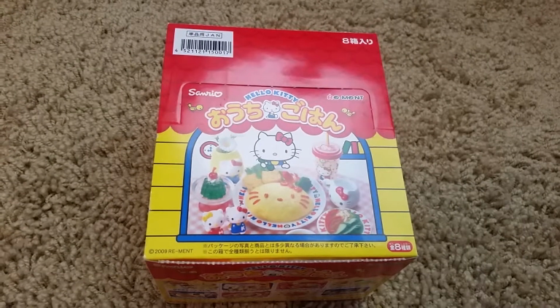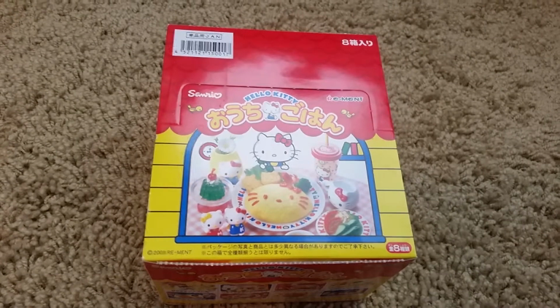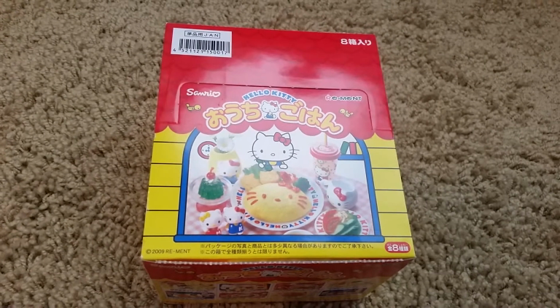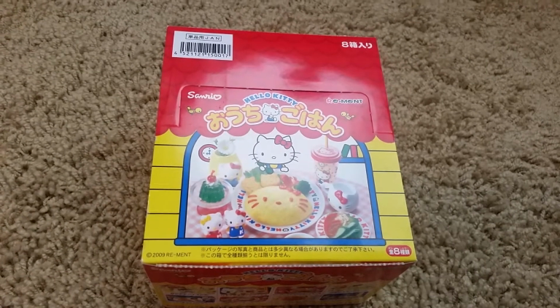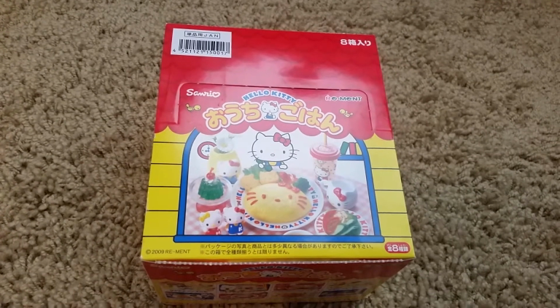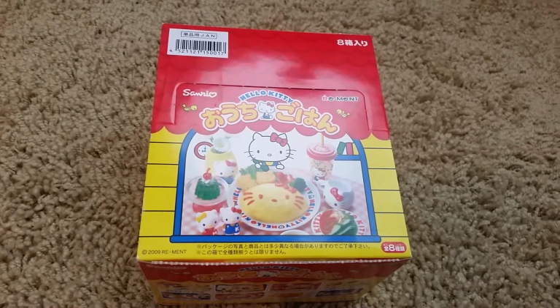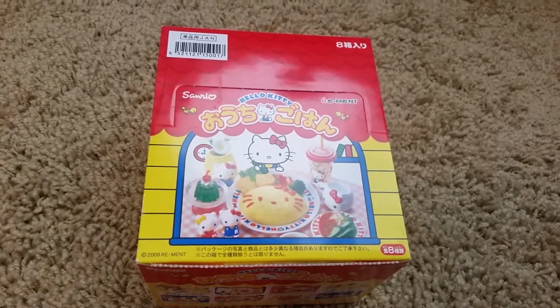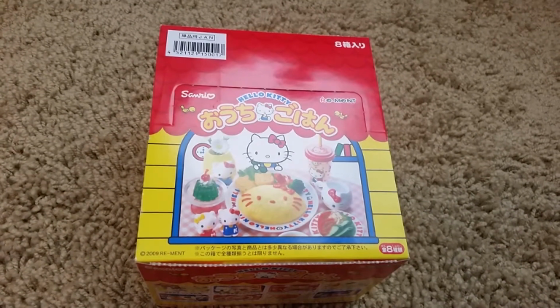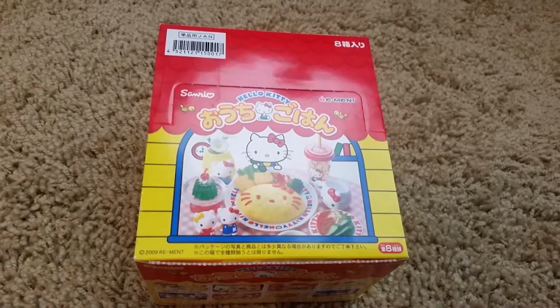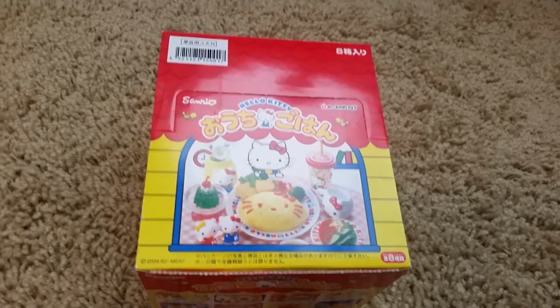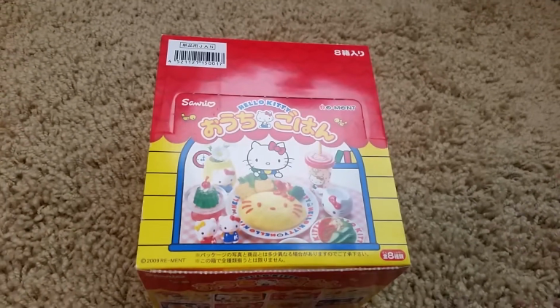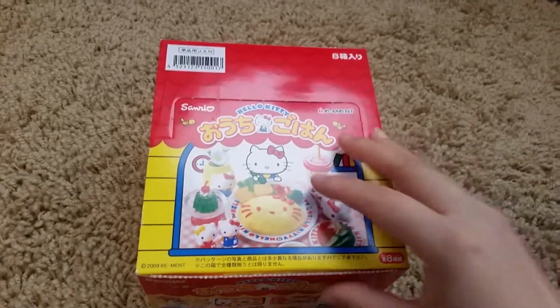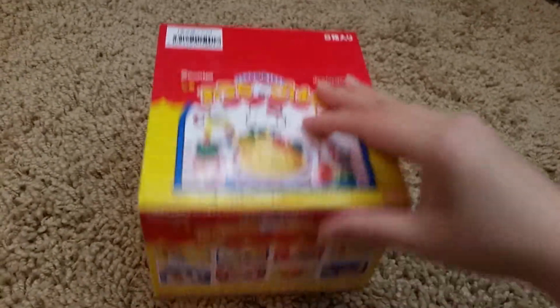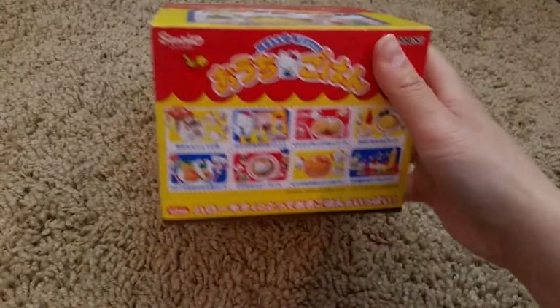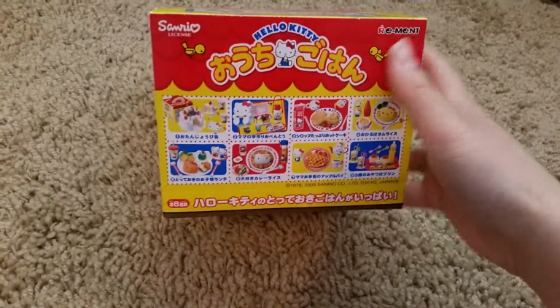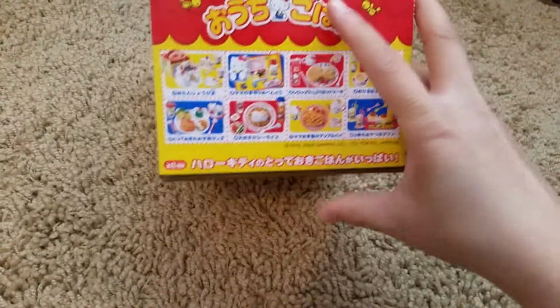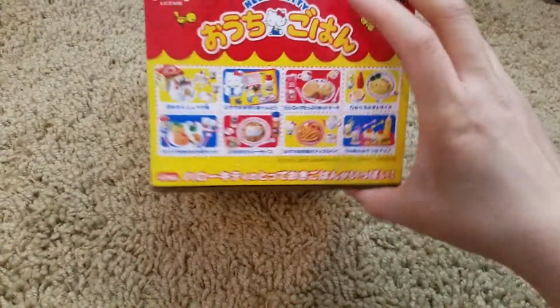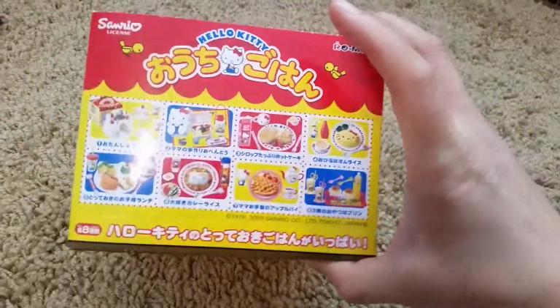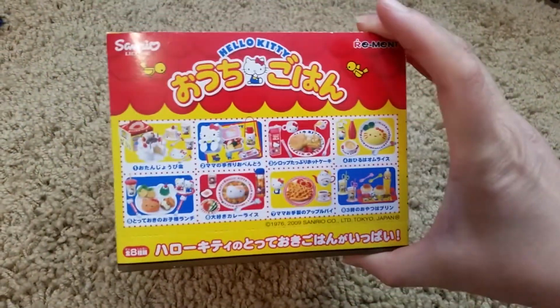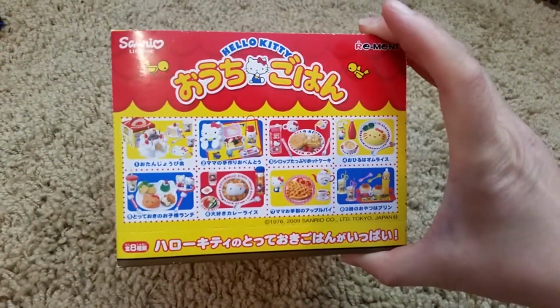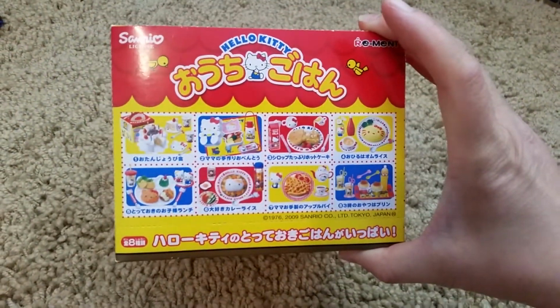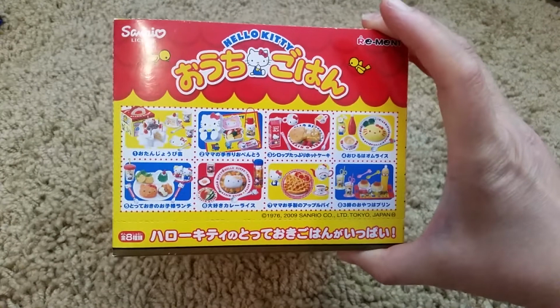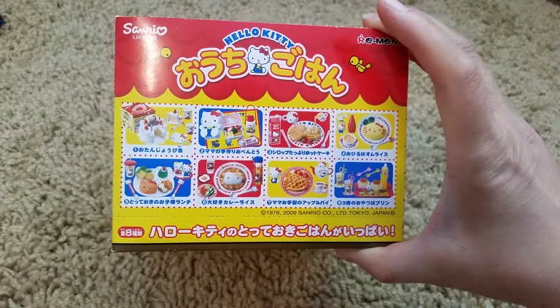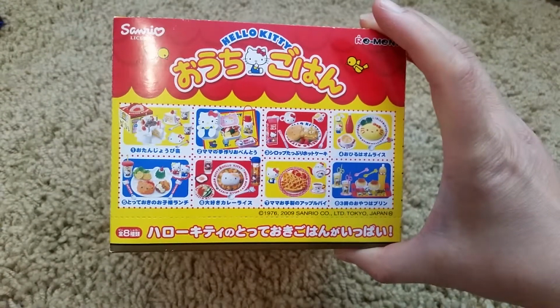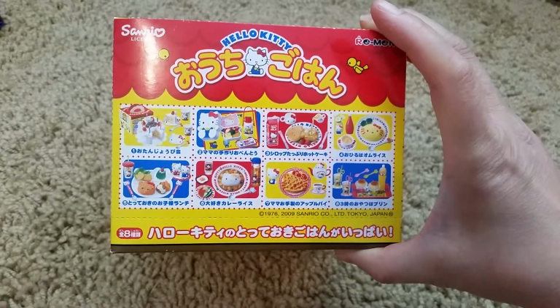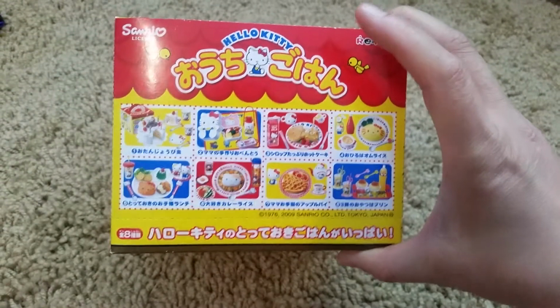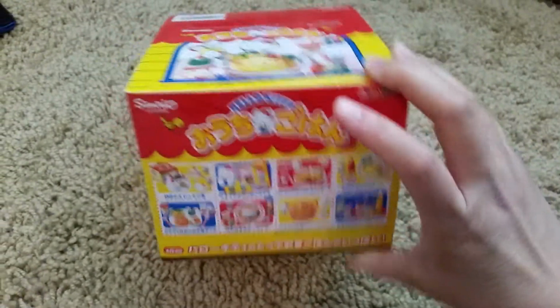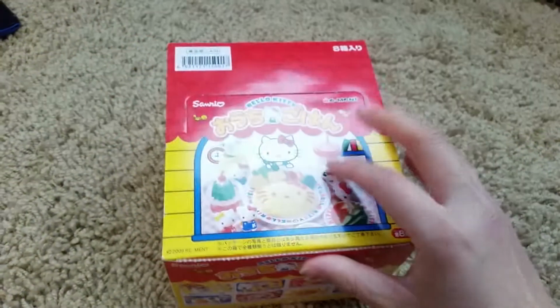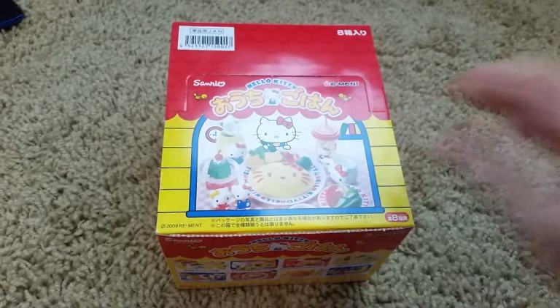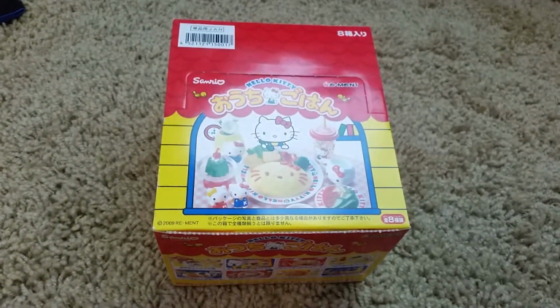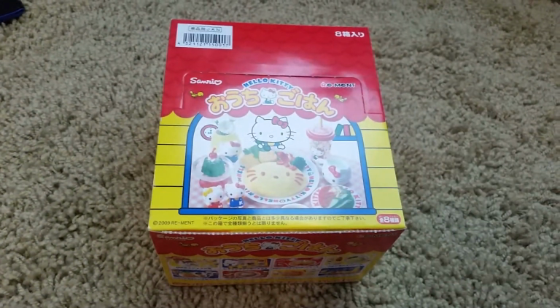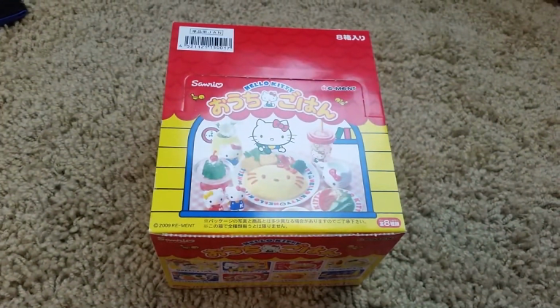Hi and welcome back to another video. Today's video is on Re-ment and Sanrio Hello Kitty. I'm not really sure what this is called but I'm just going to call it children's food because it looks like a bunch of things only kids eat — well, adults can eat it too.